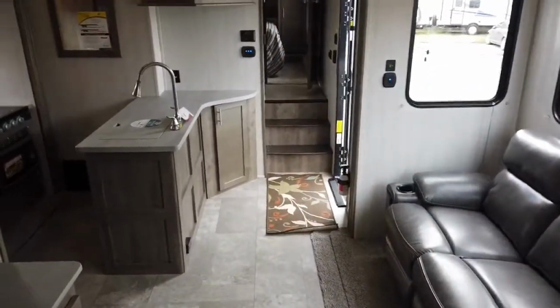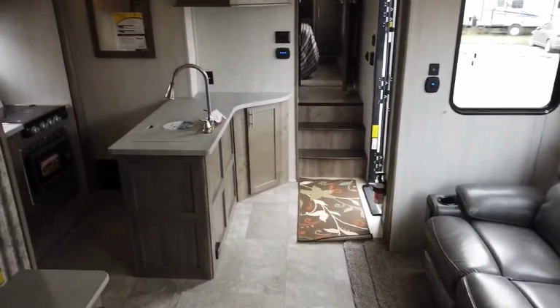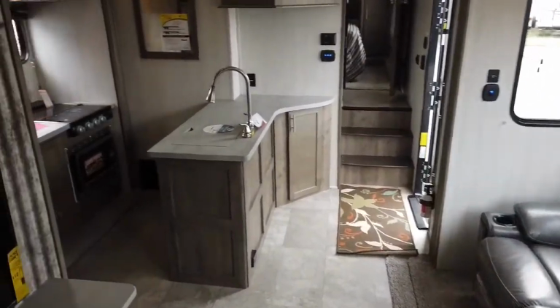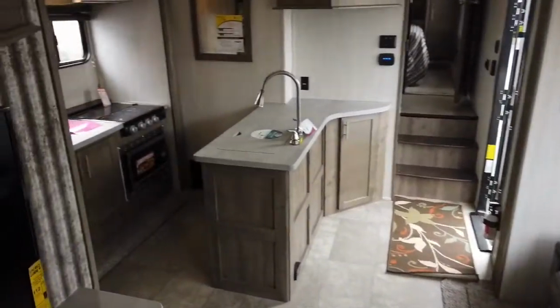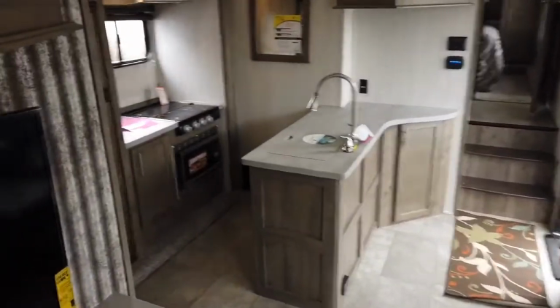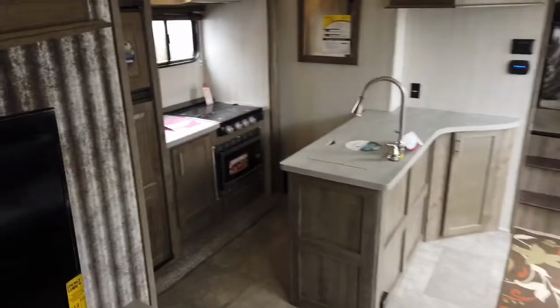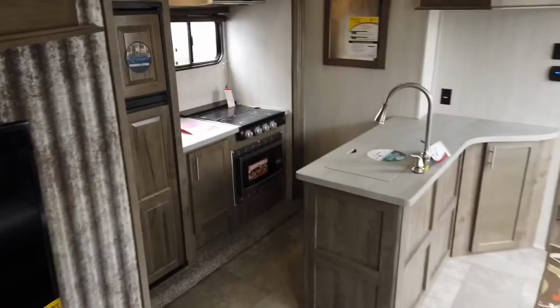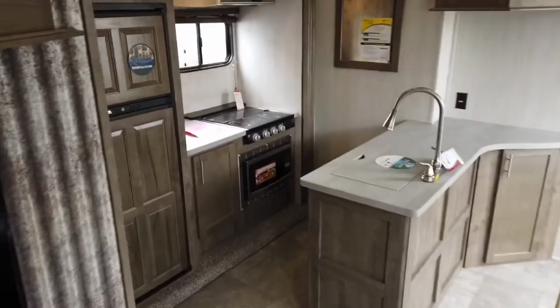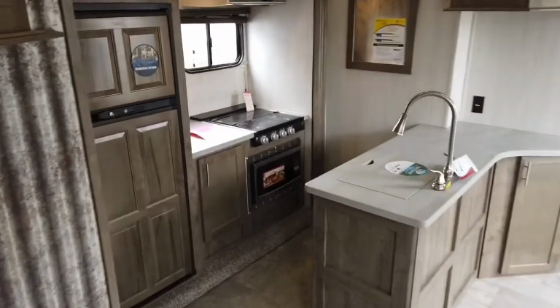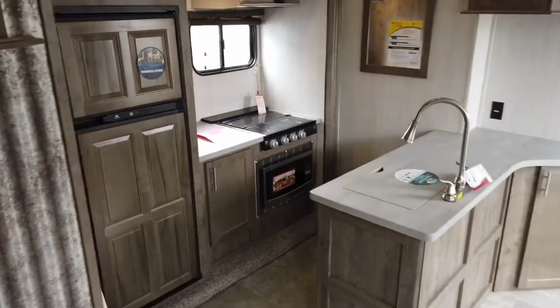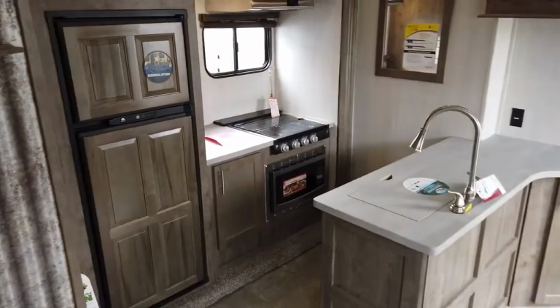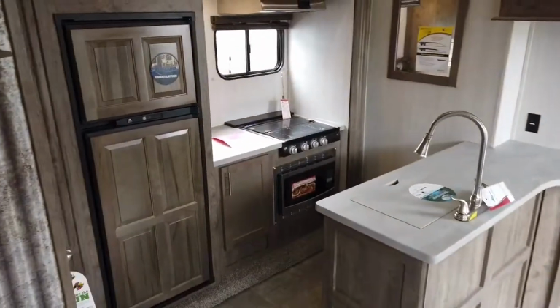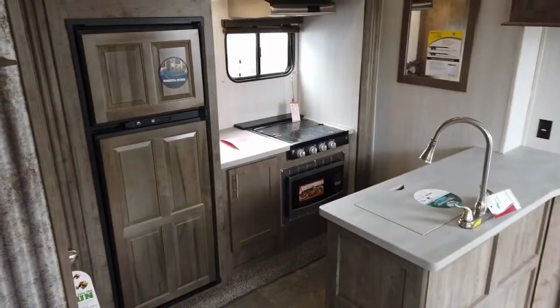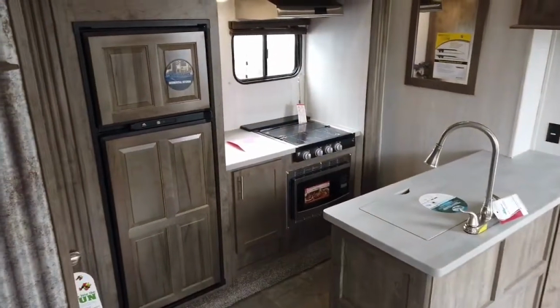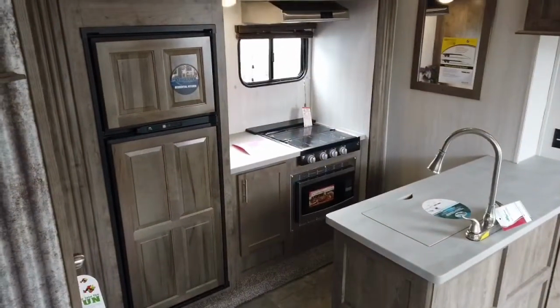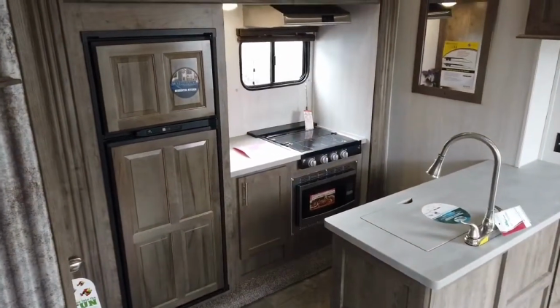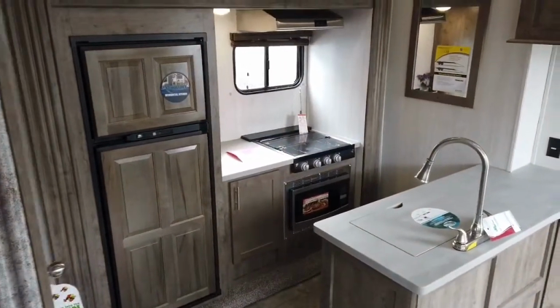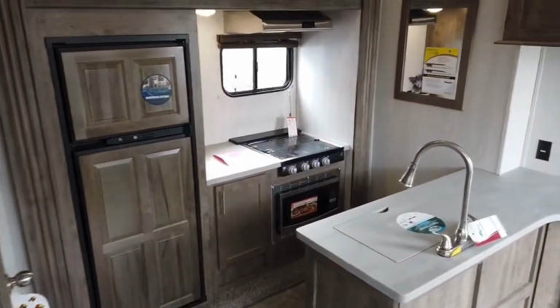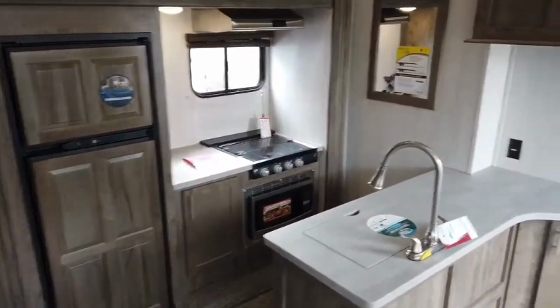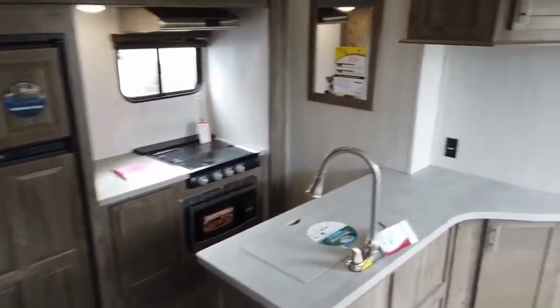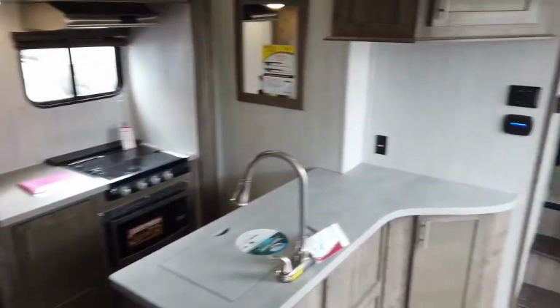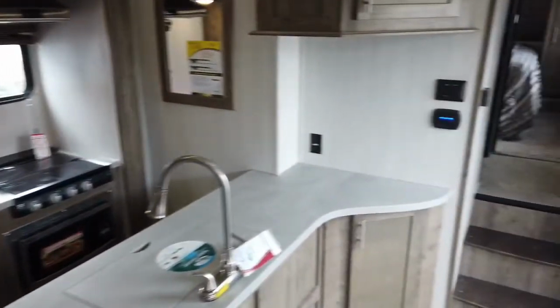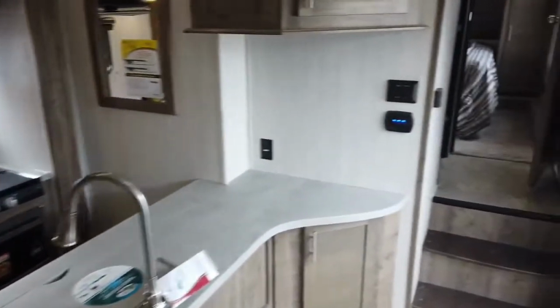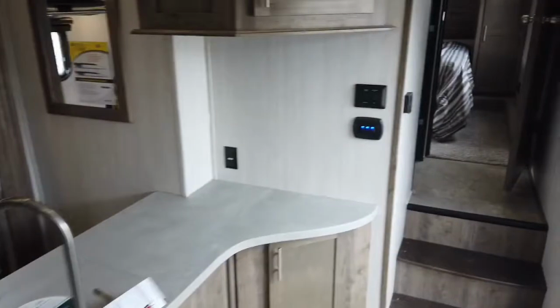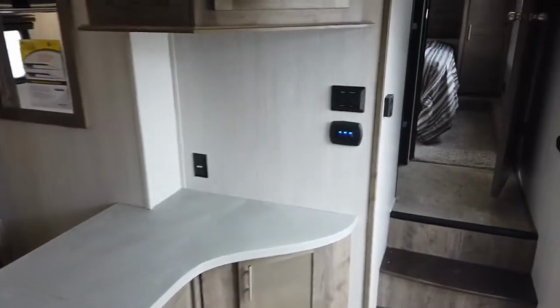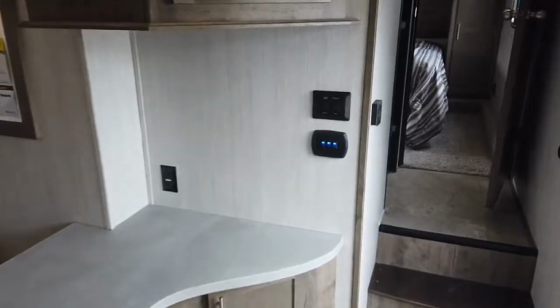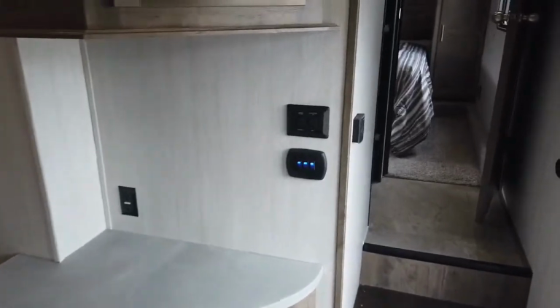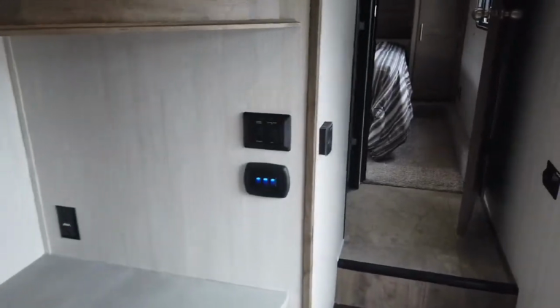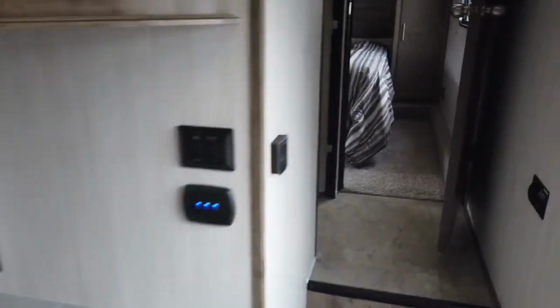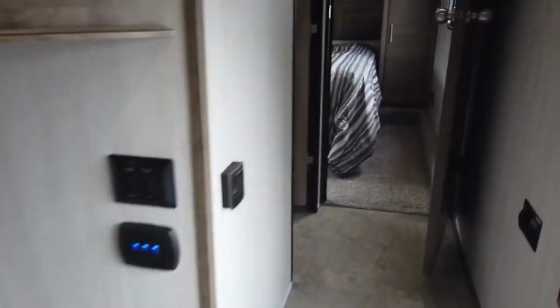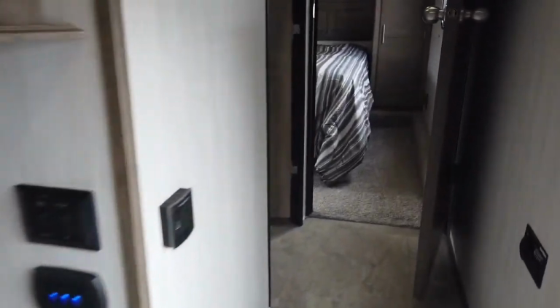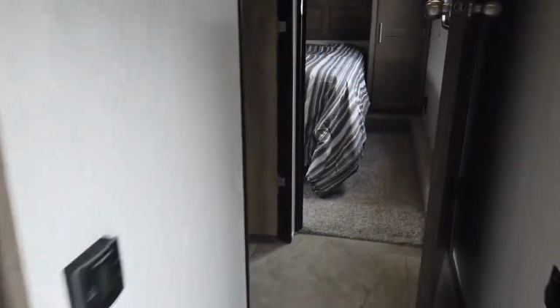Now the view of the kitchen — convection microwave, 8 cubic foot fridge, really tall ceilings. This thing also has heated tank pads.